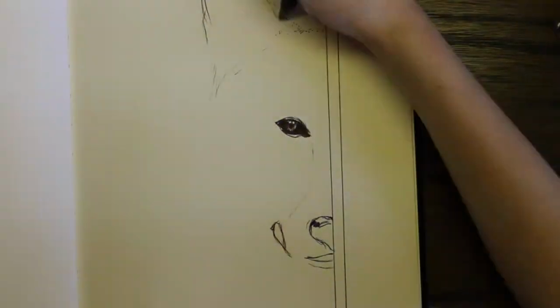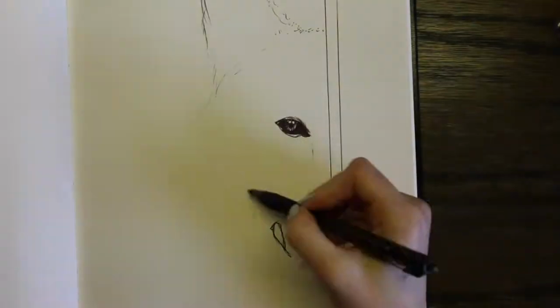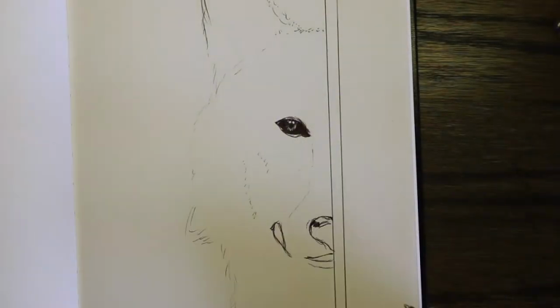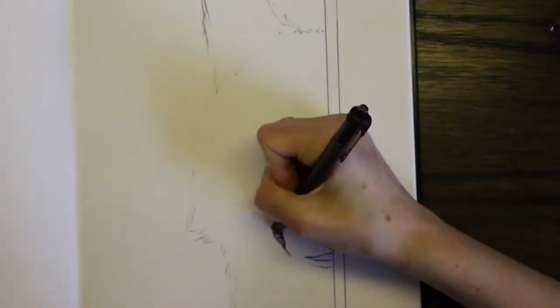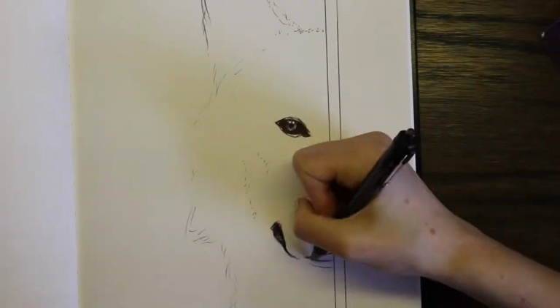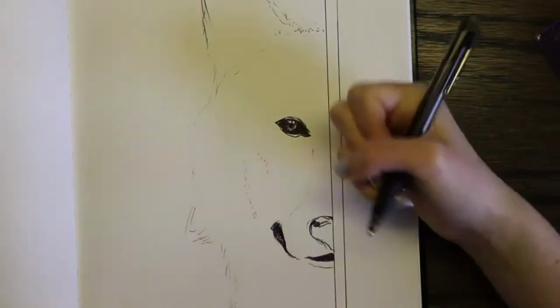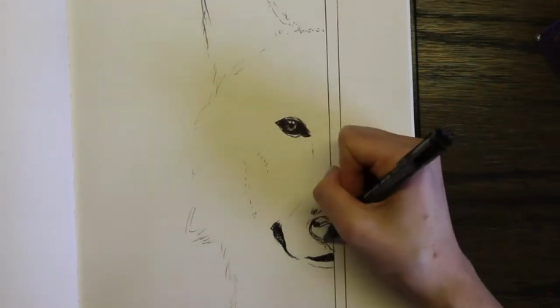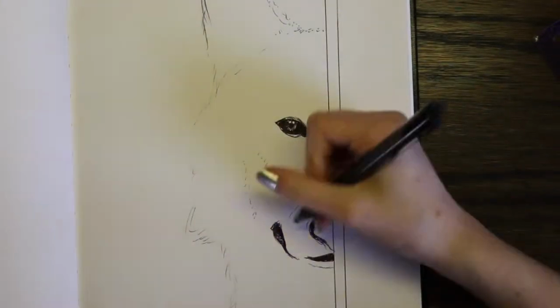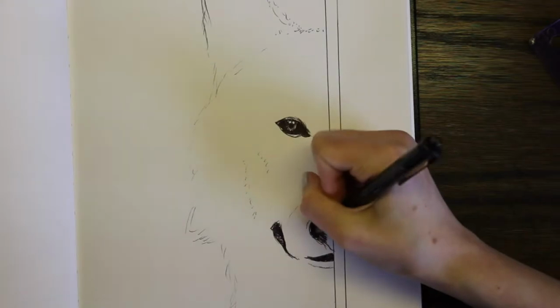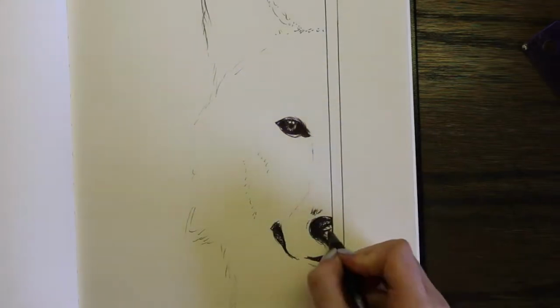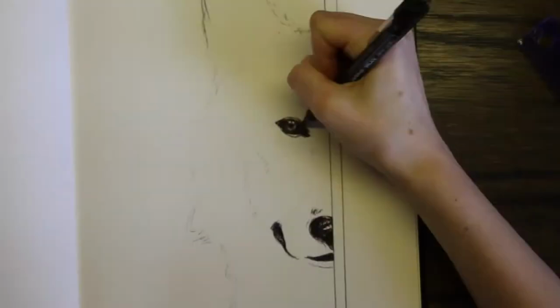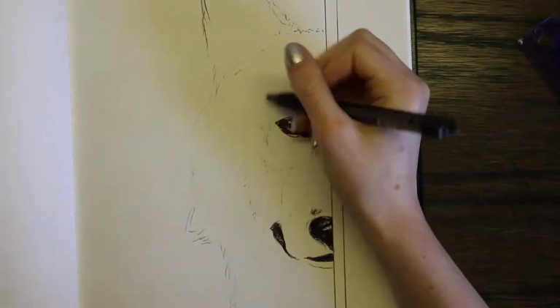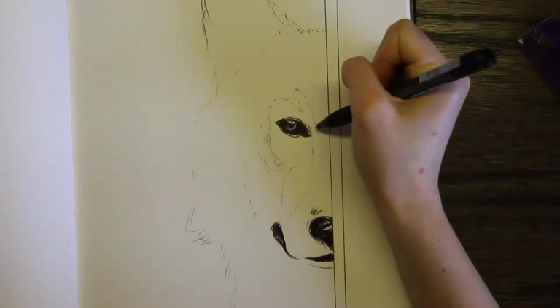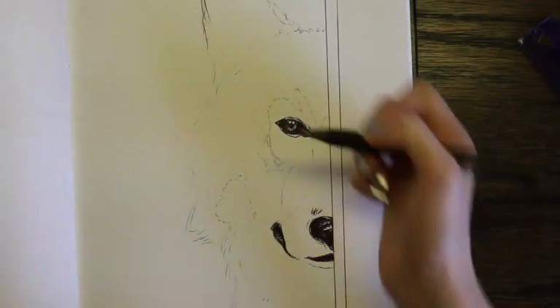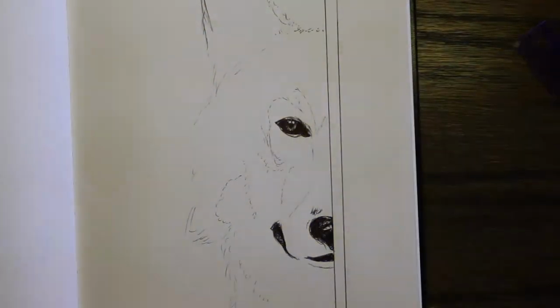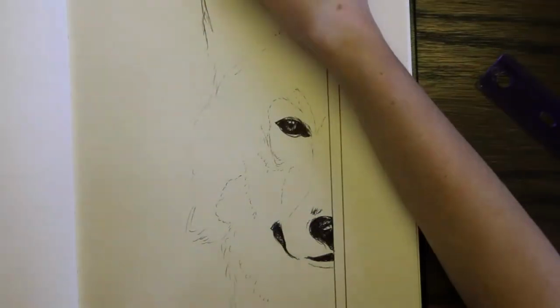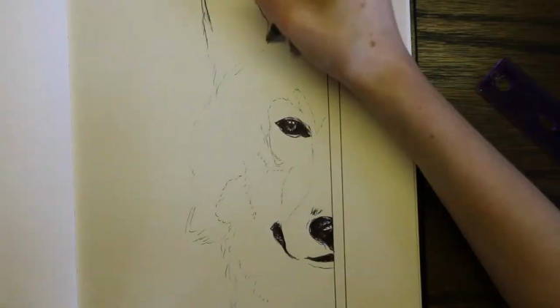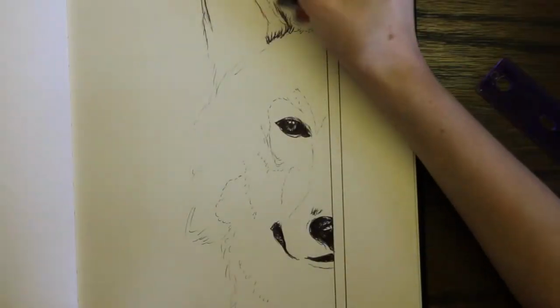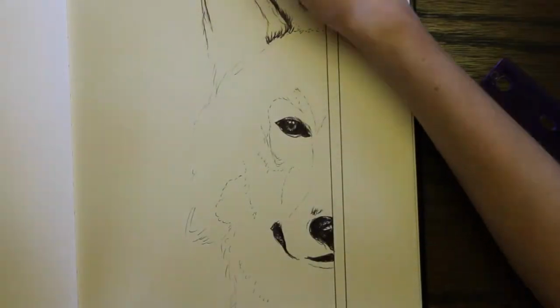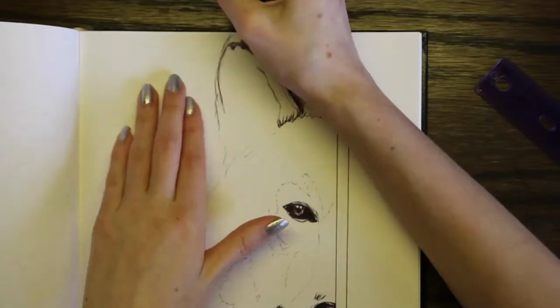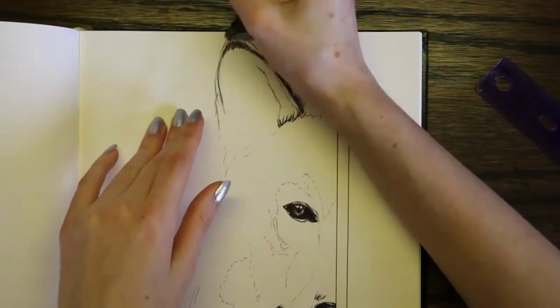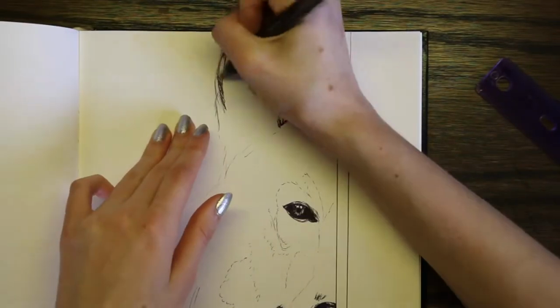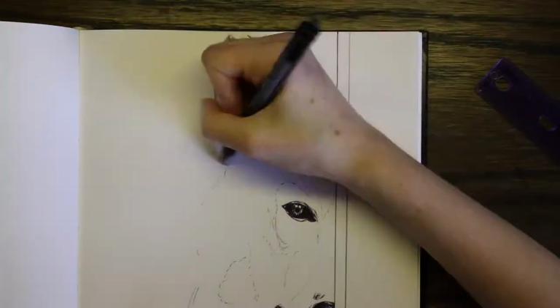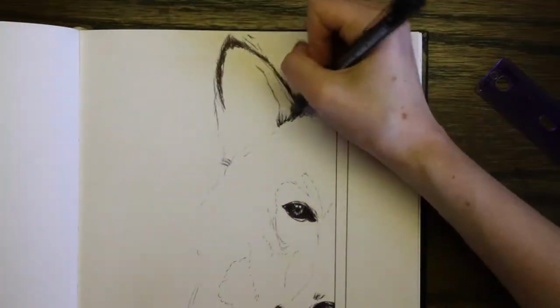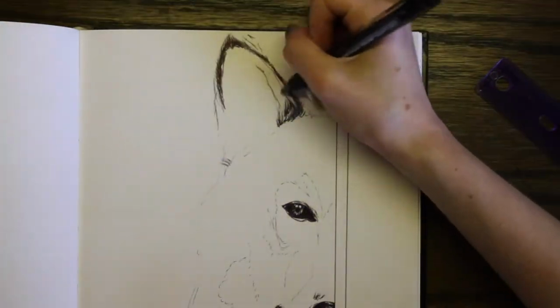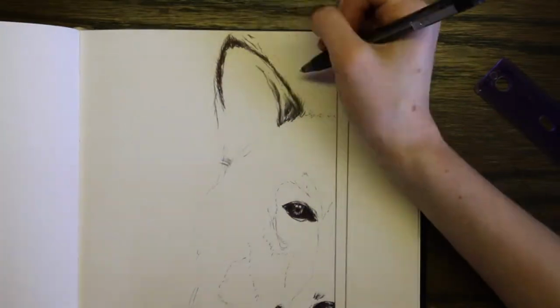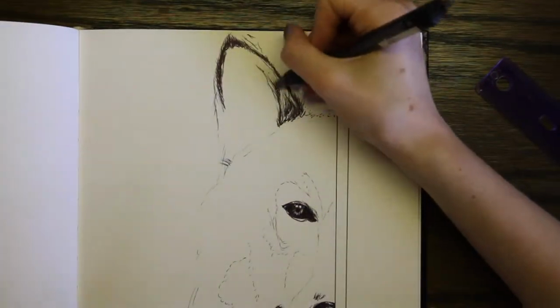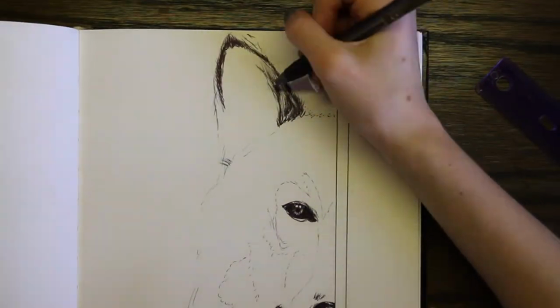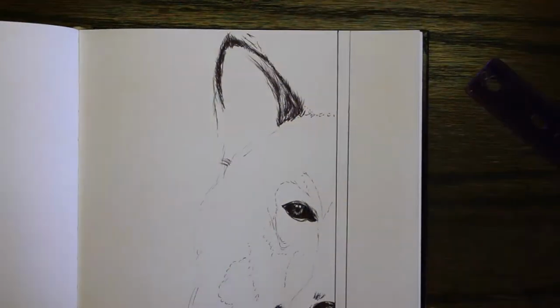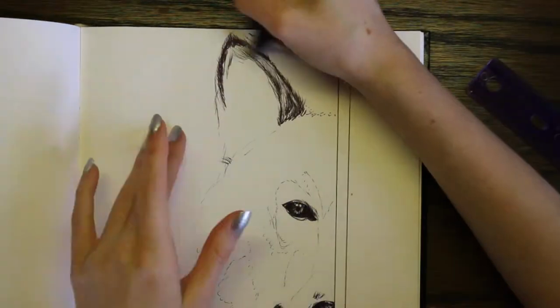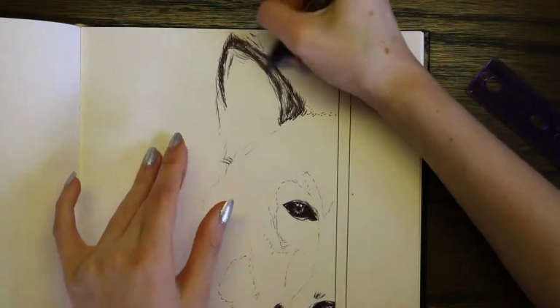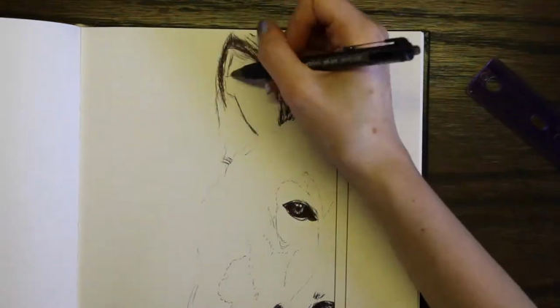When choosing what to draw for this challenge I had a little bit of trouble, just because I didn't want to draw like a normal face like I normally do, since I feel like you wouldn't be able to do as much texturing and stuff using a ballpoint pen.